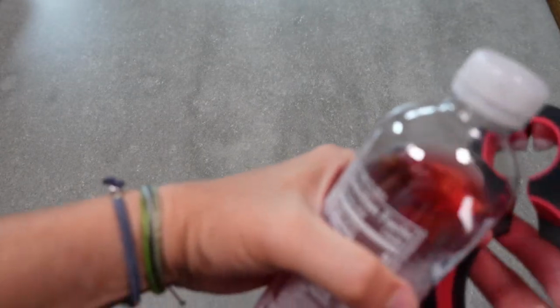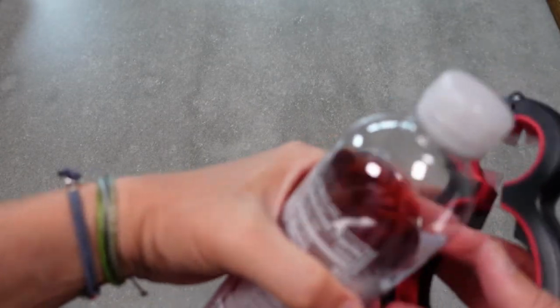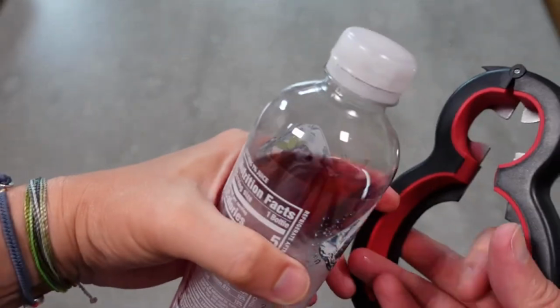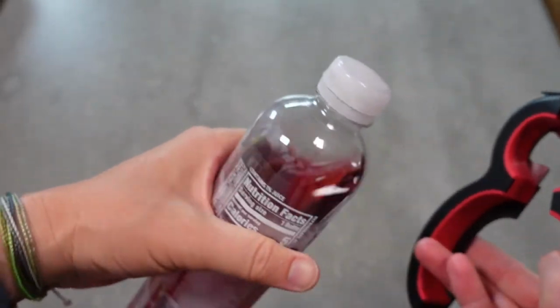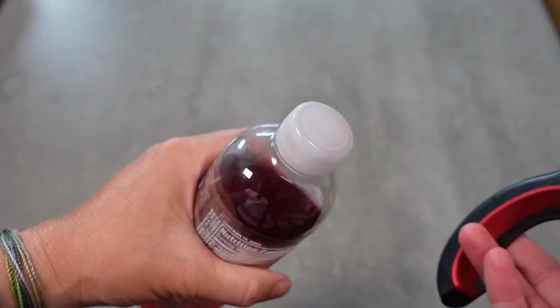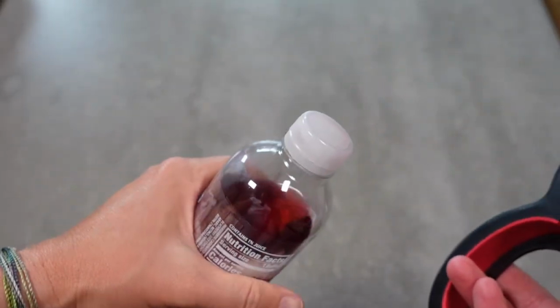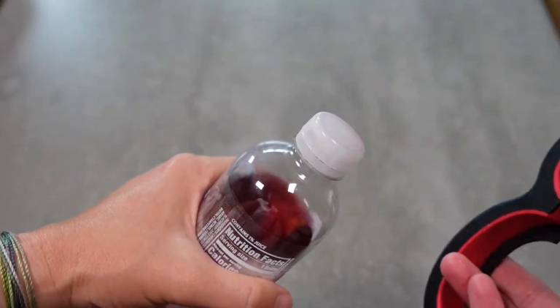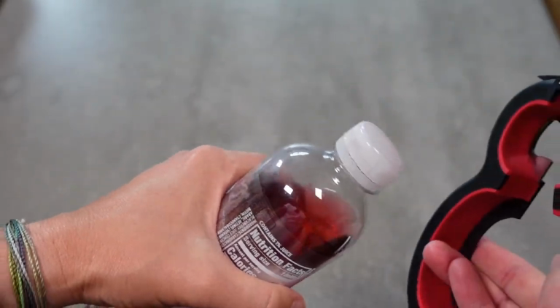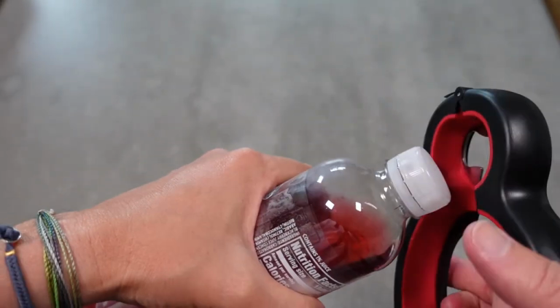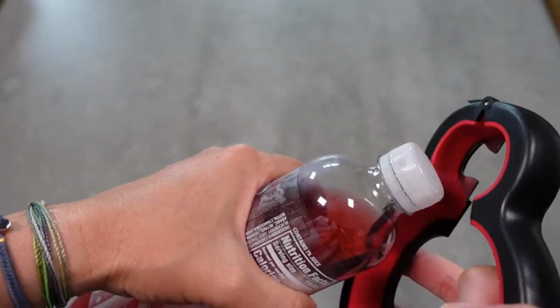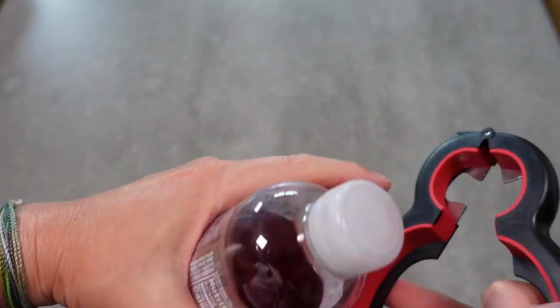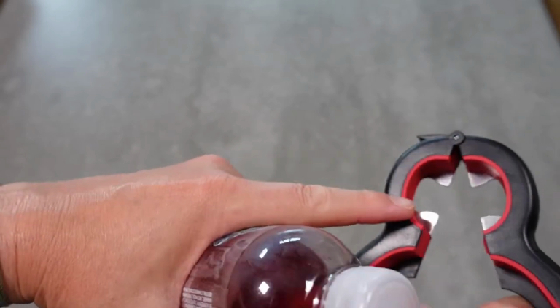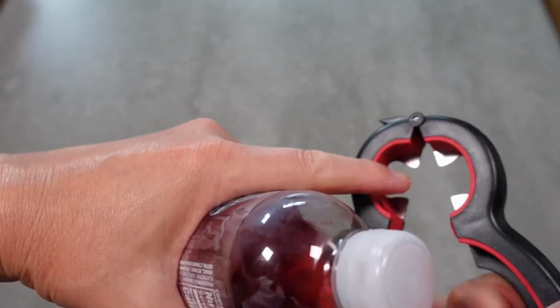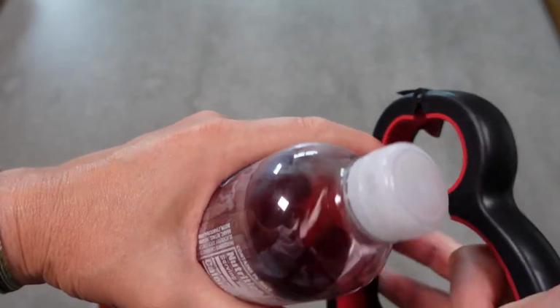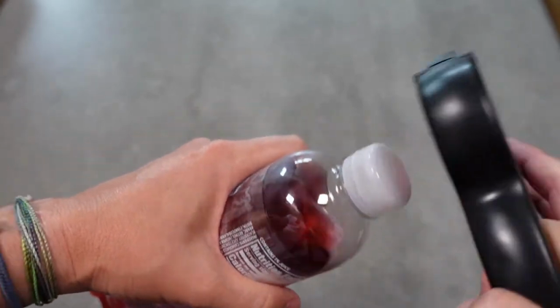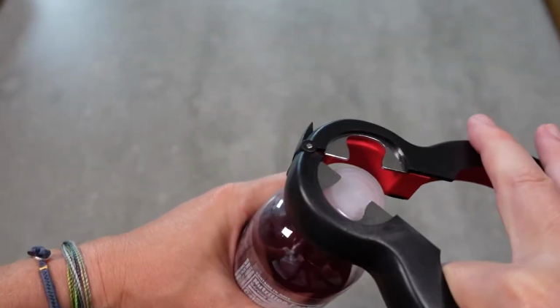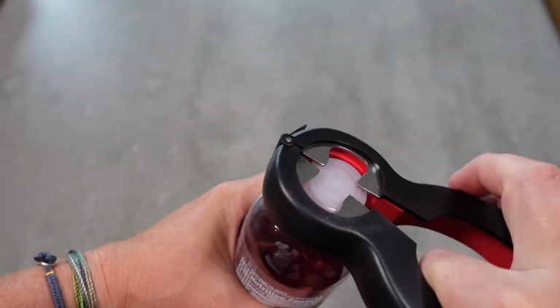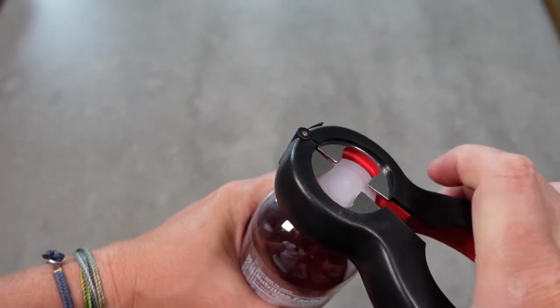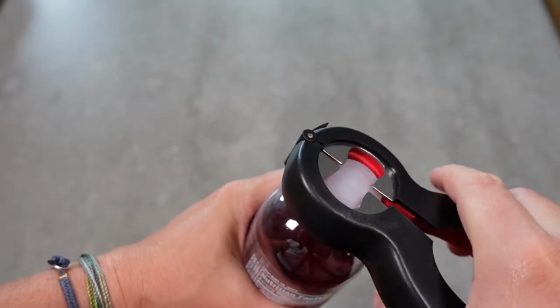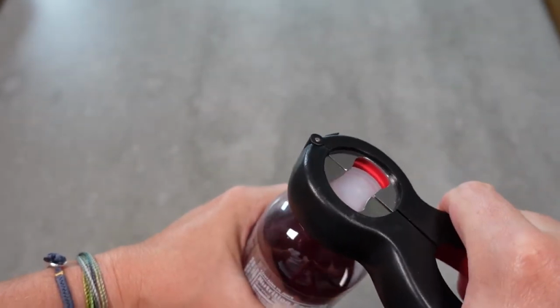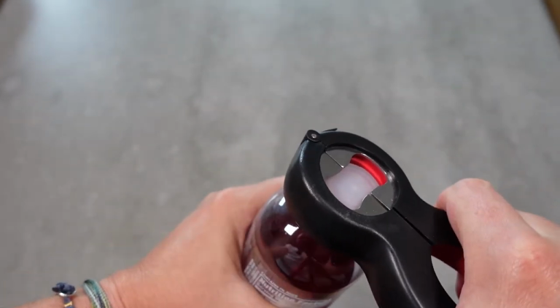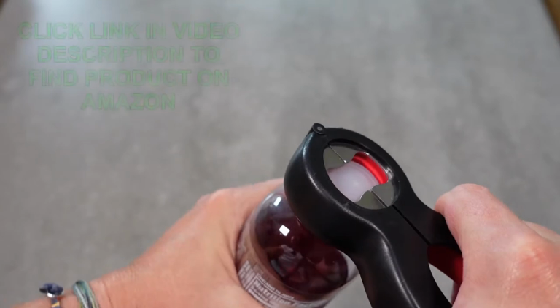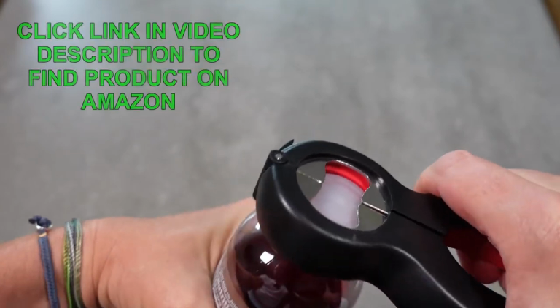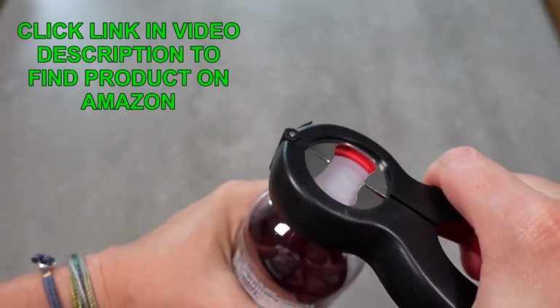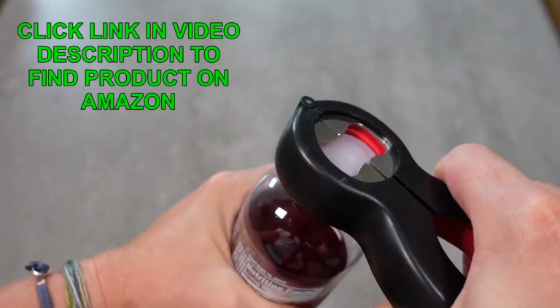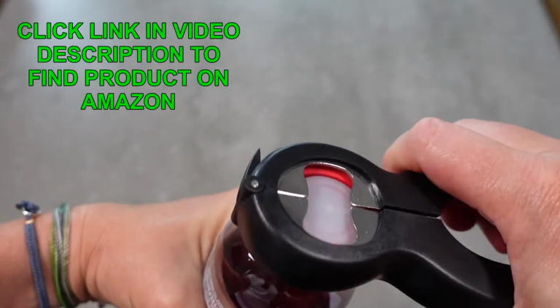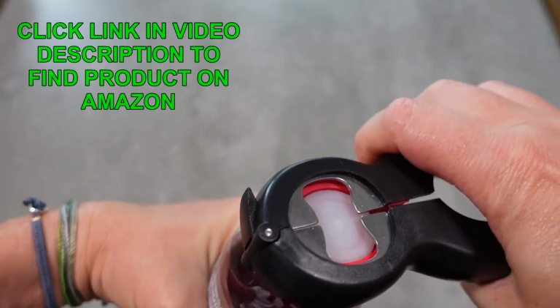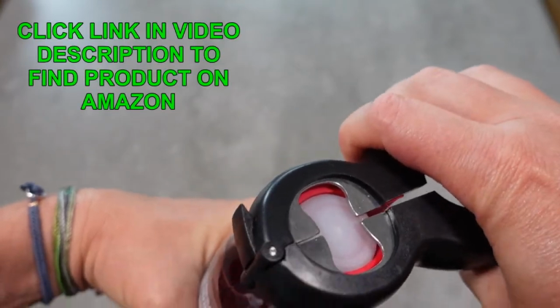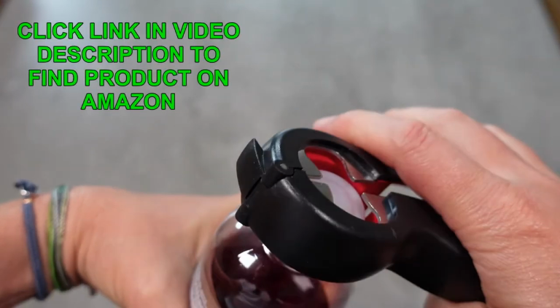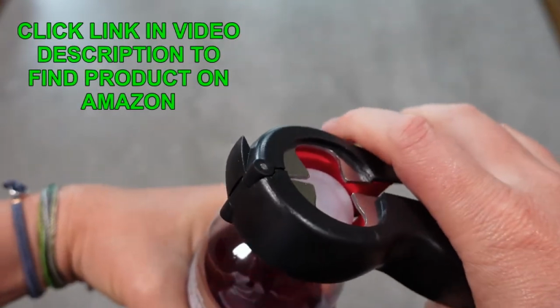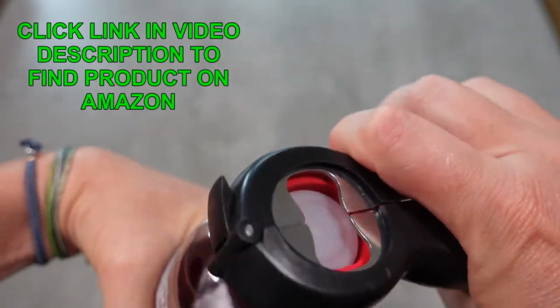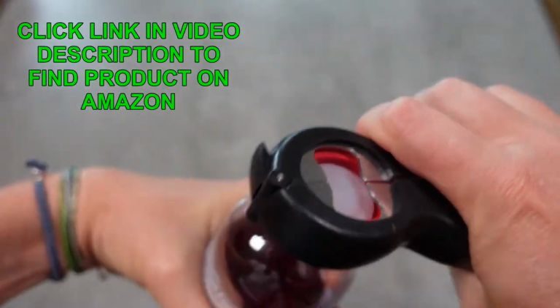Sometimes you get a water bottle that's impossible to open — I don't know if you've ever had one of those. So you use the smaller part for that, grip it, and that allows you to open it up. So that's kind of cool.